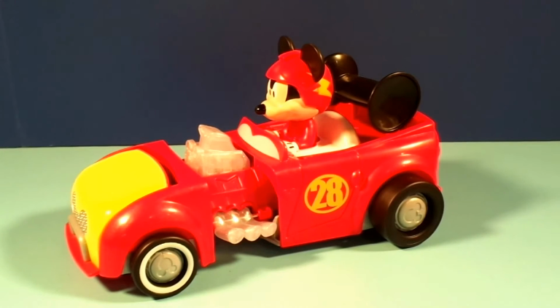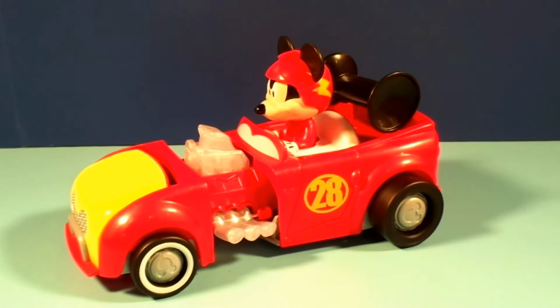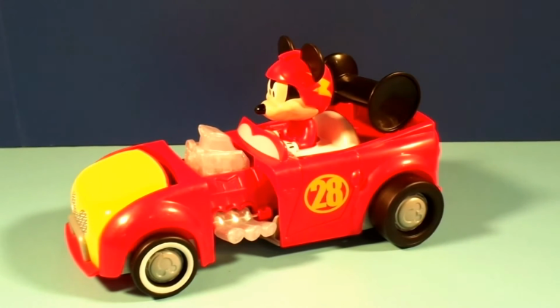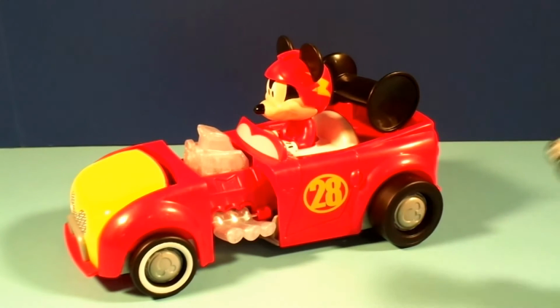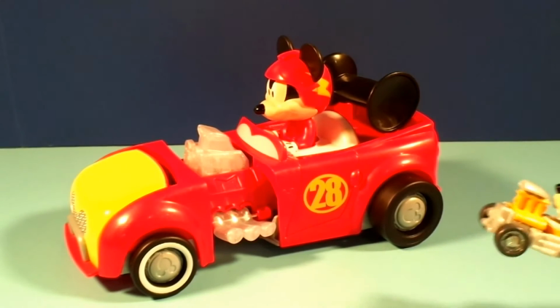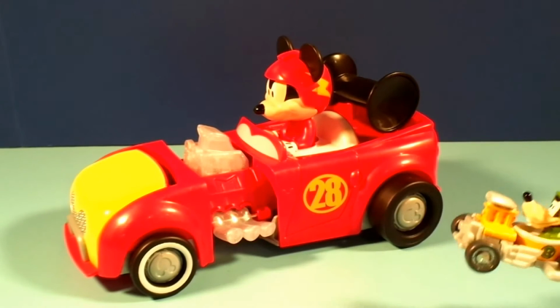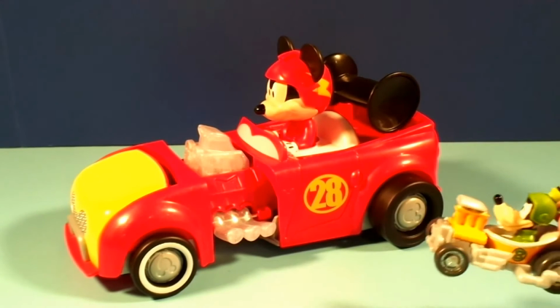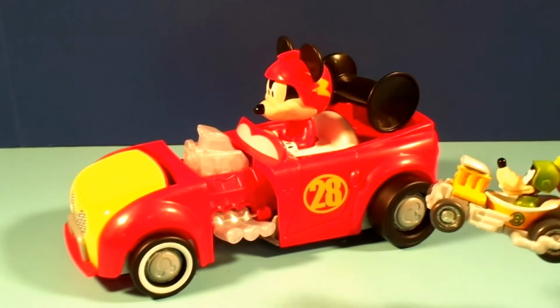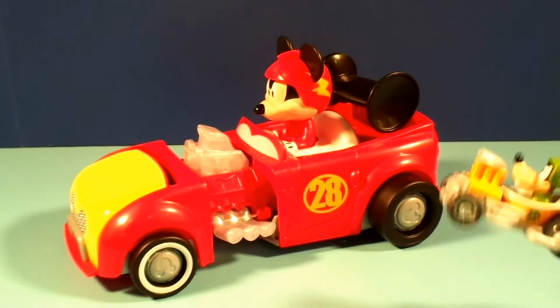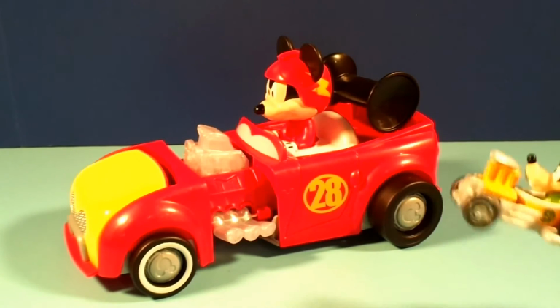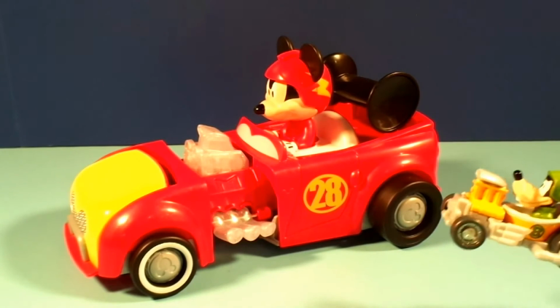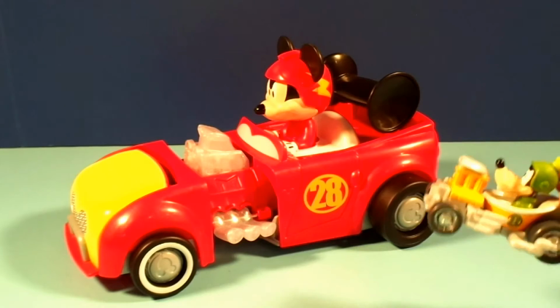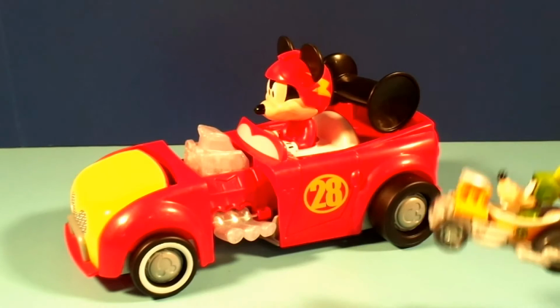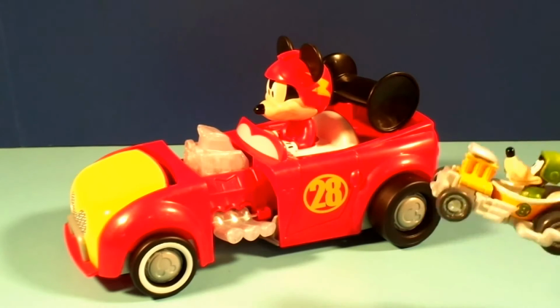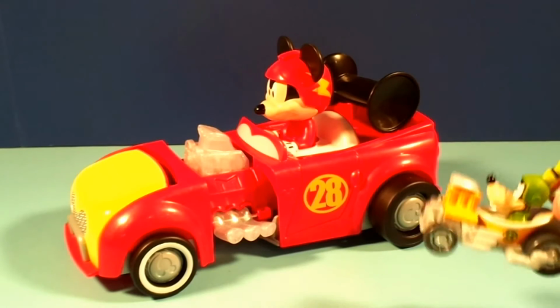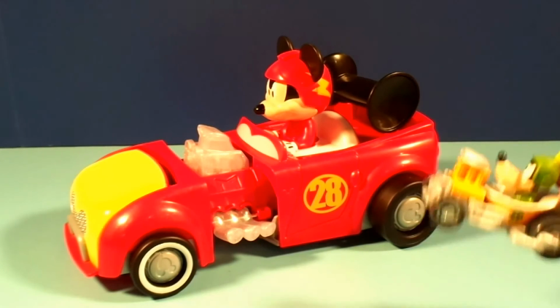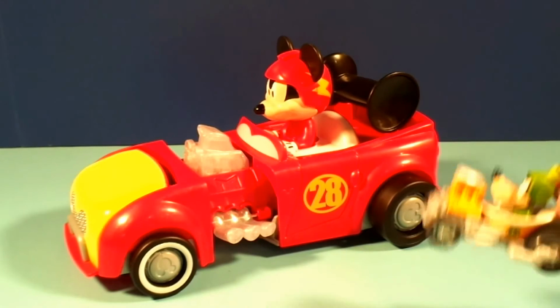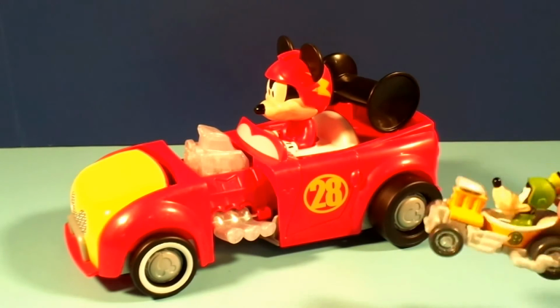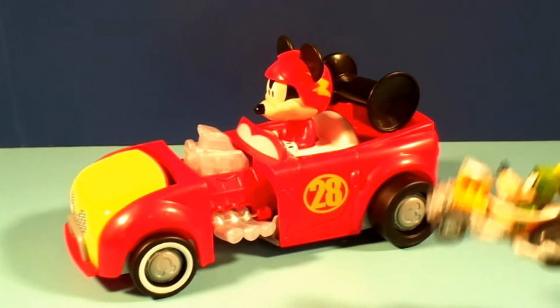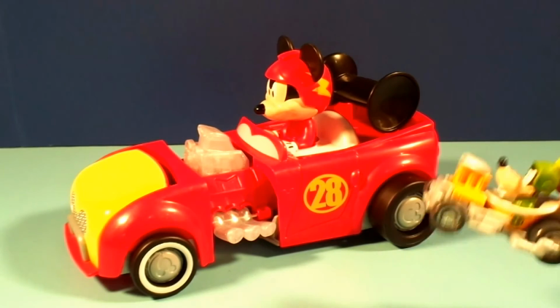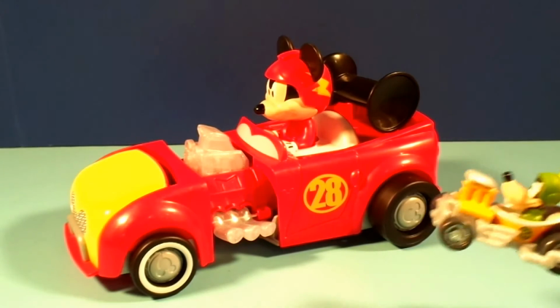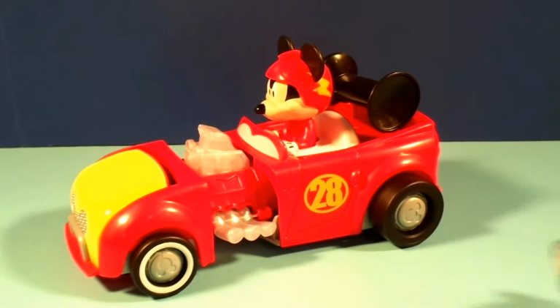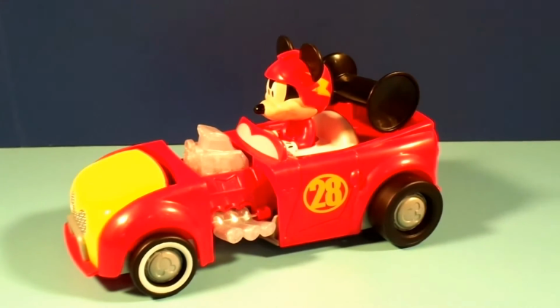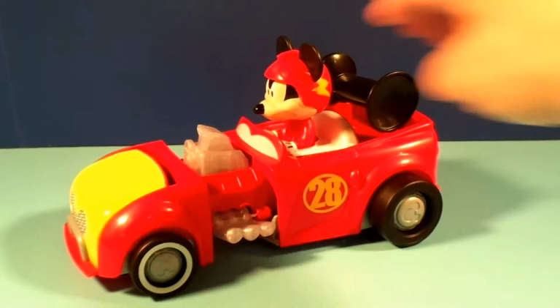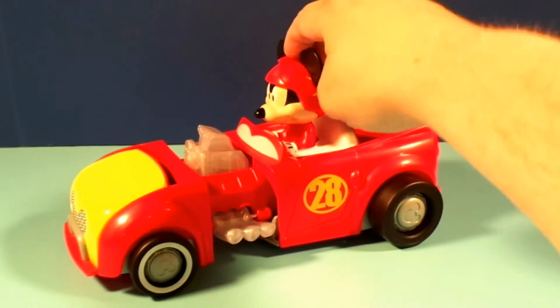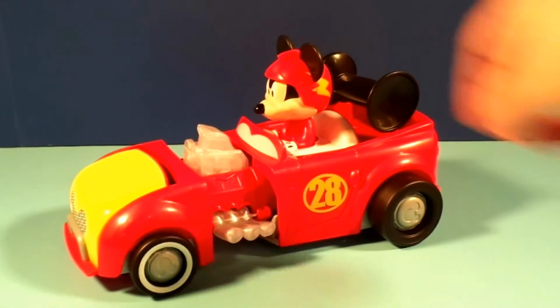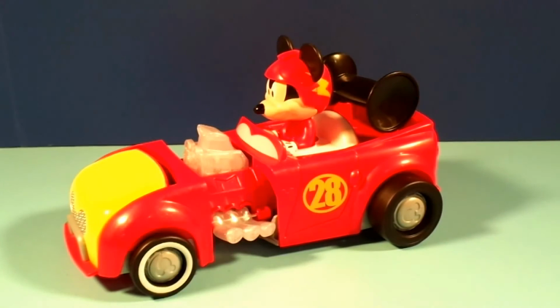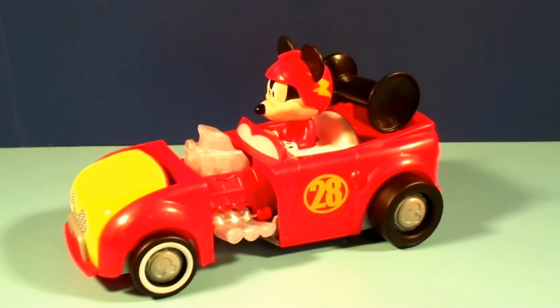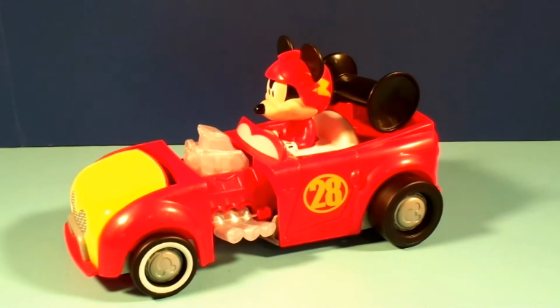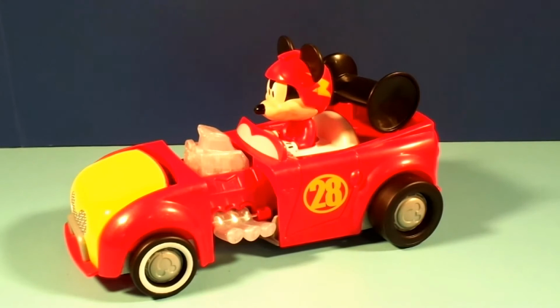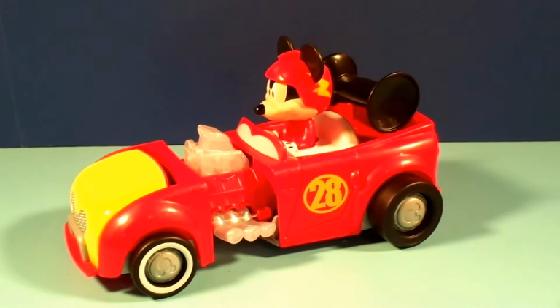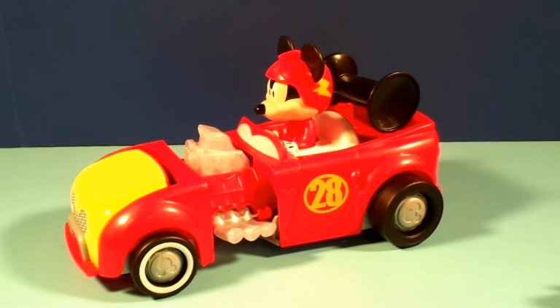I hear somebody coming! Mickey, have you gotten into my goofy gas again? Come on, pal! Put the pedal to the mill!